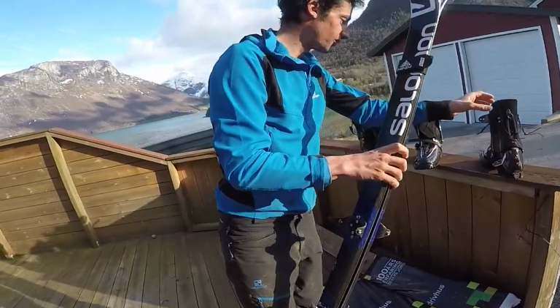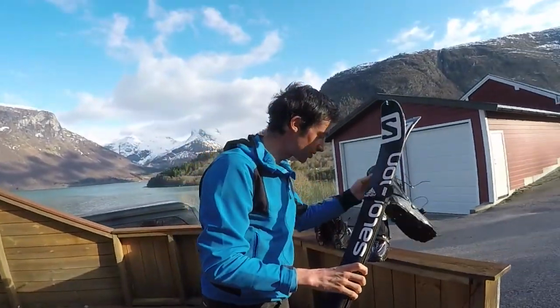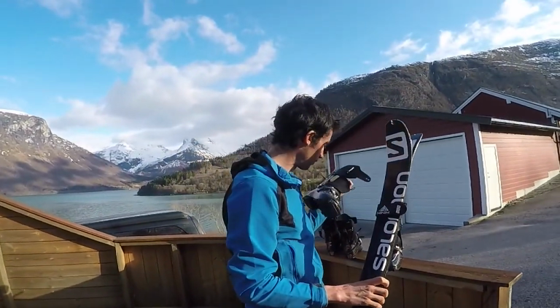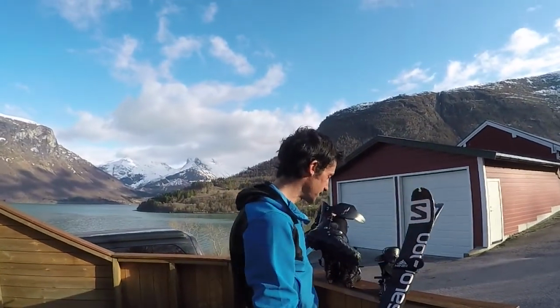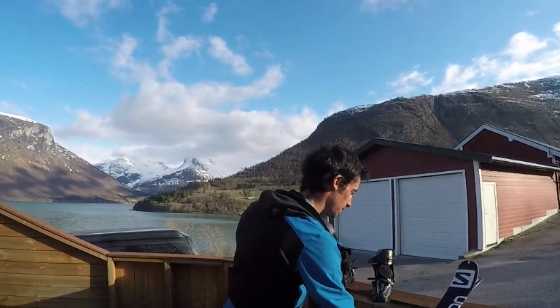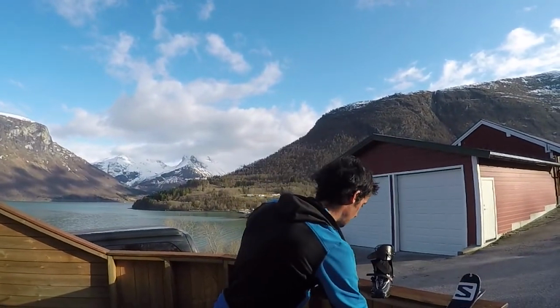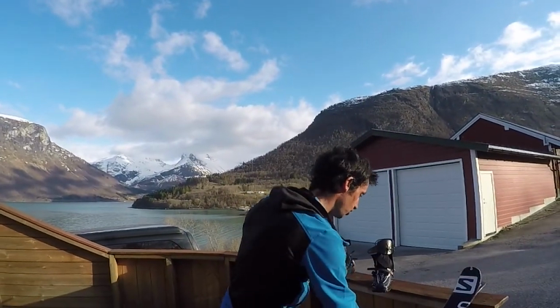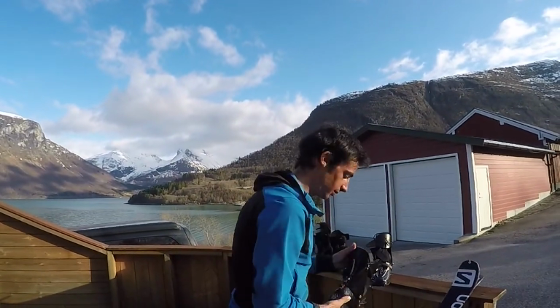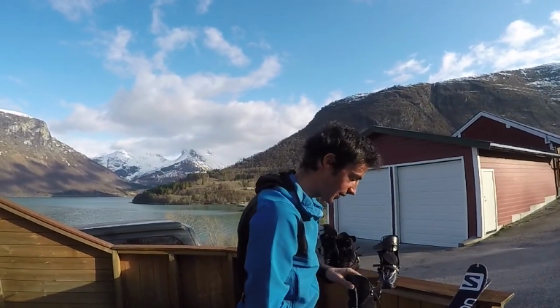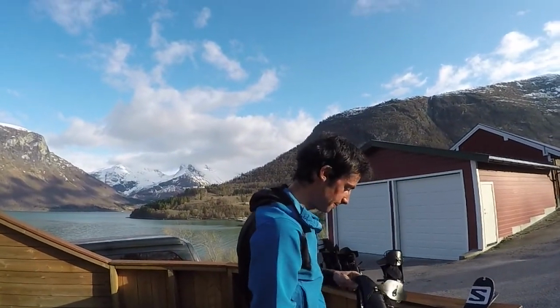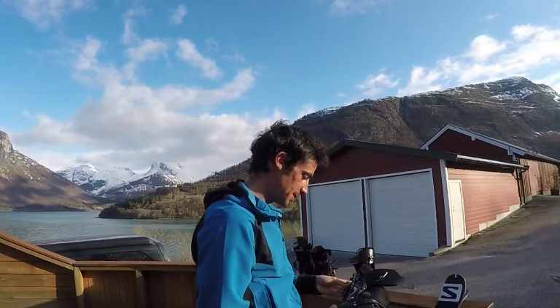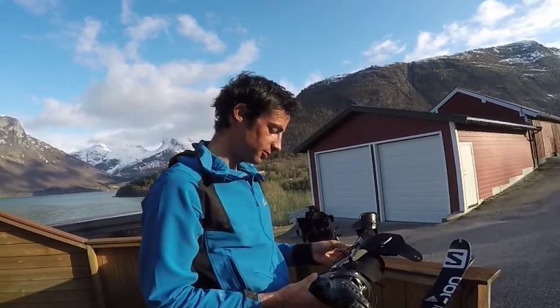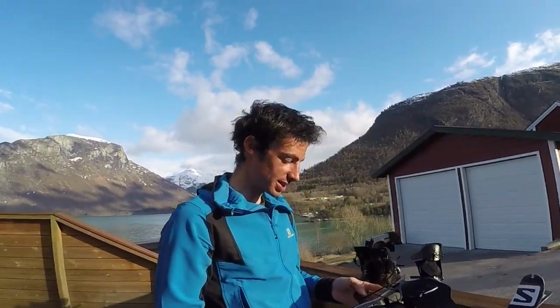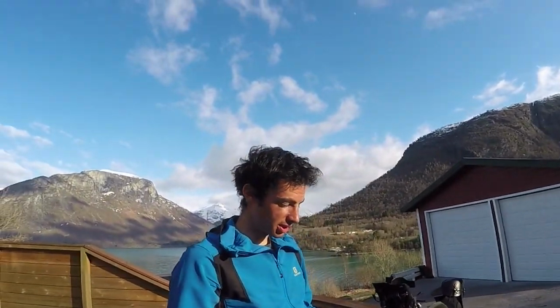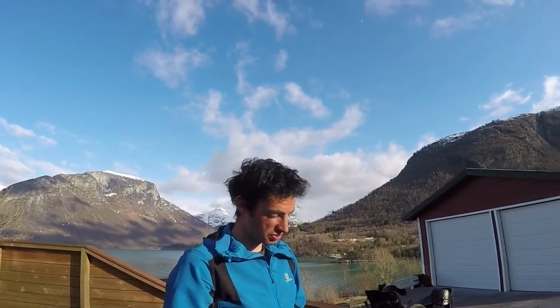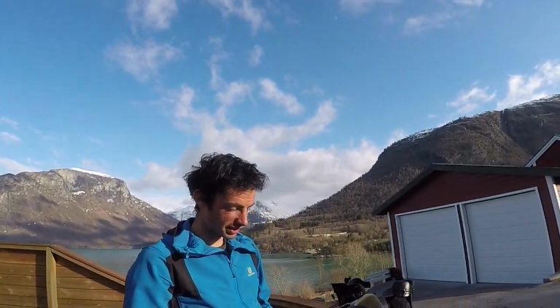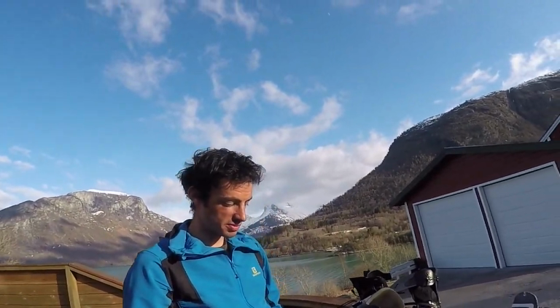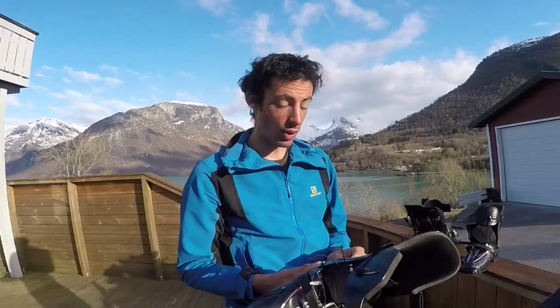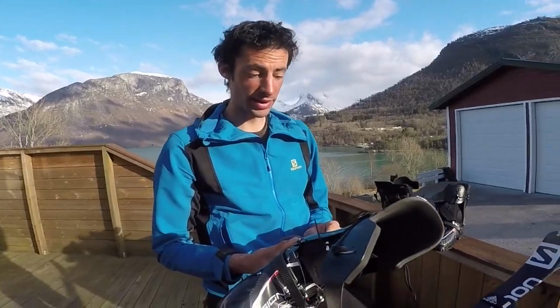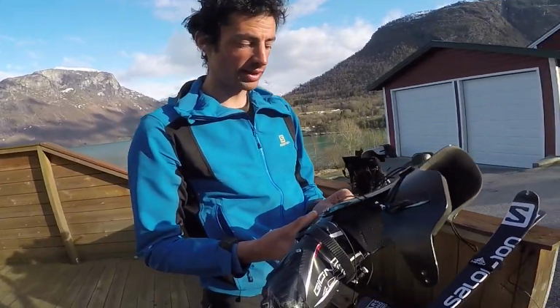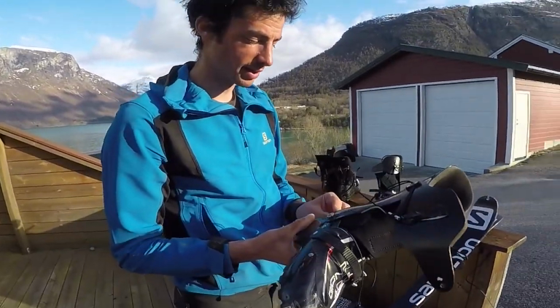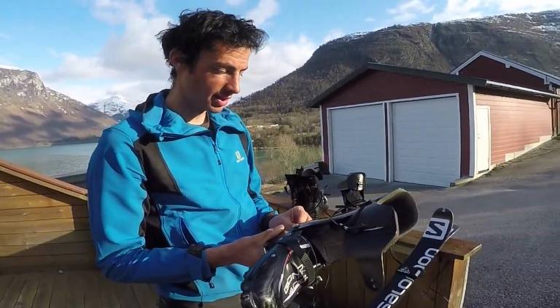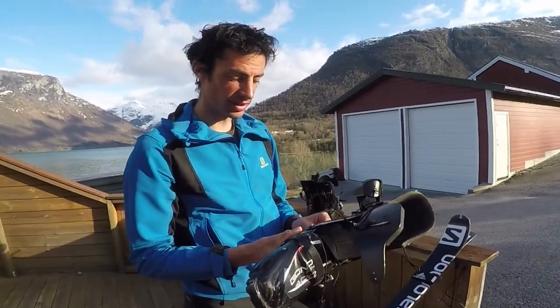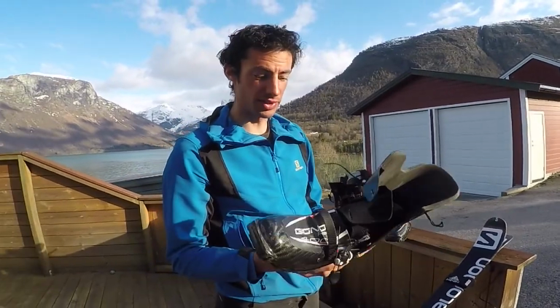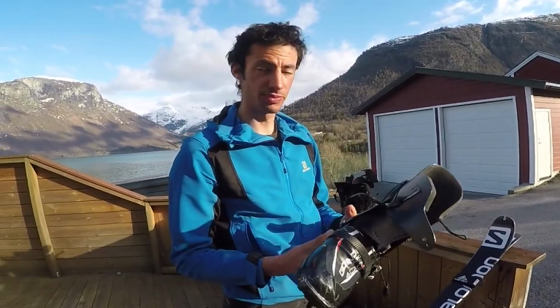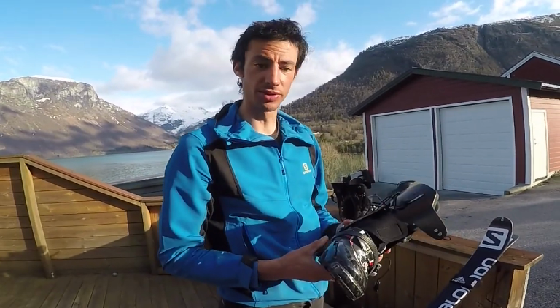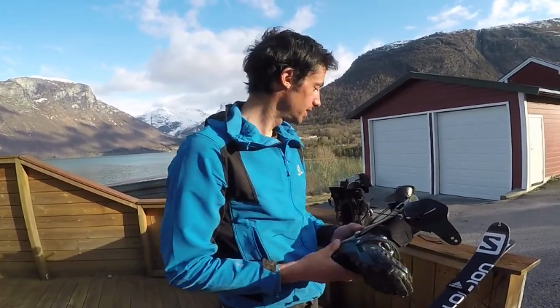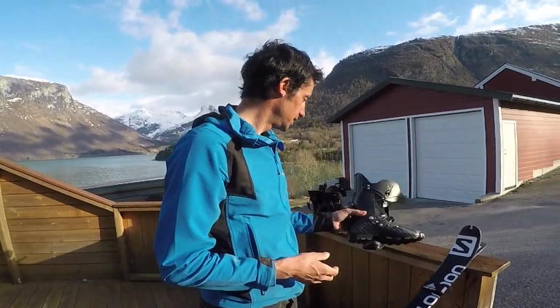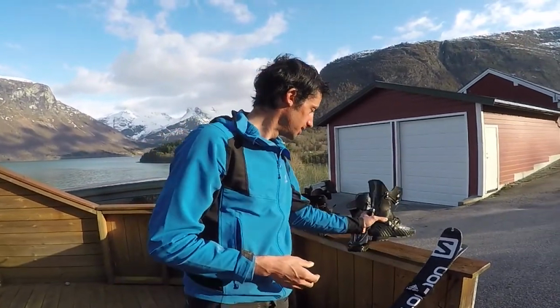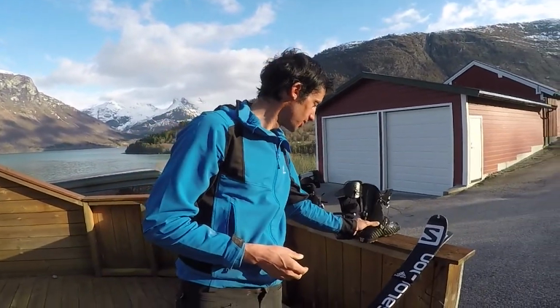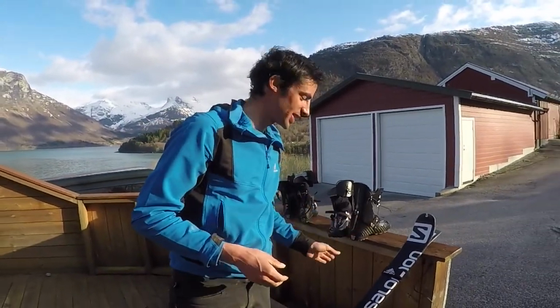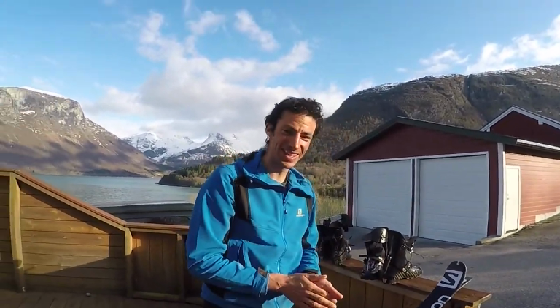So that's my perfect combination for racing — light shoe, light binding. With this I do around 100,000 to 150,000 meters per season. That's my gear.